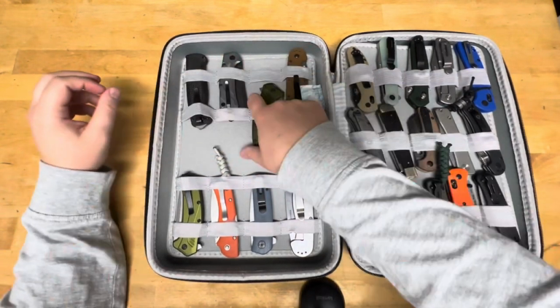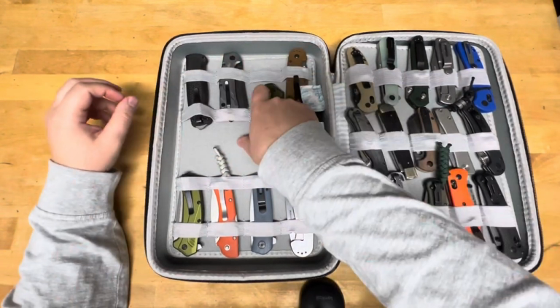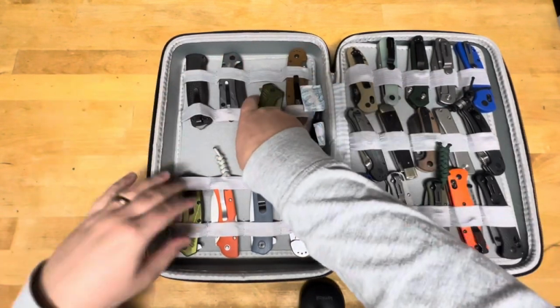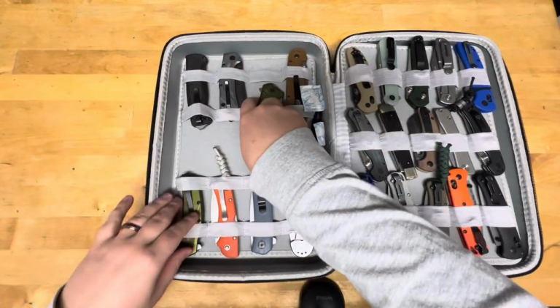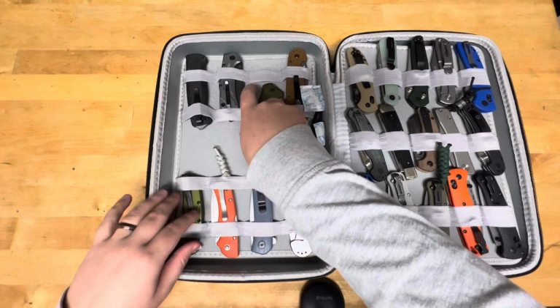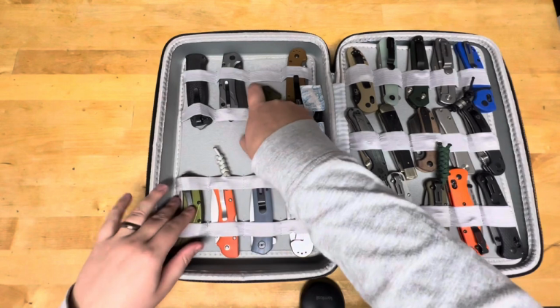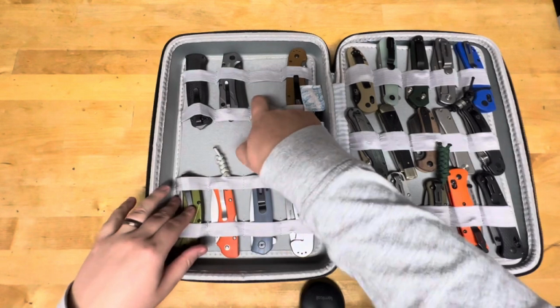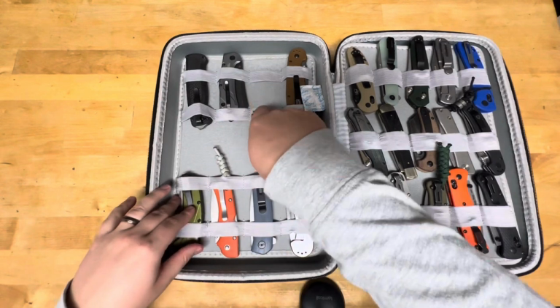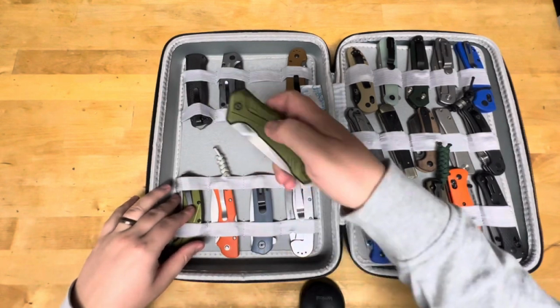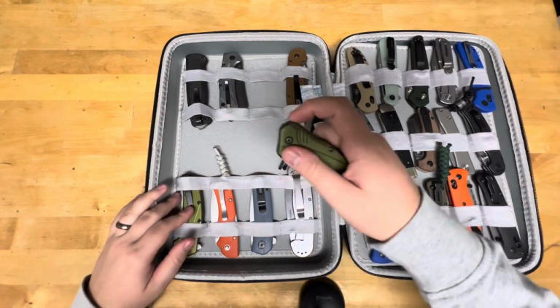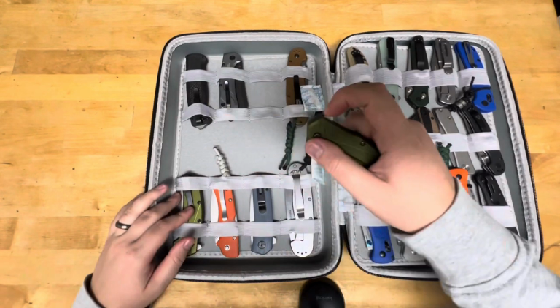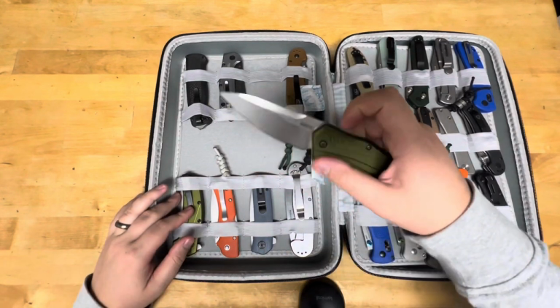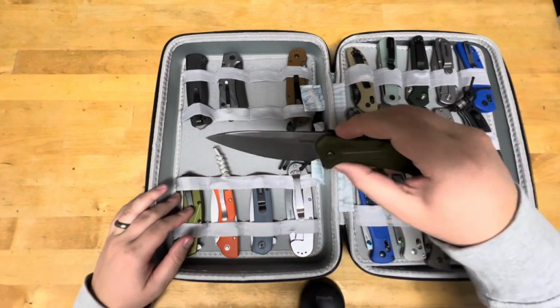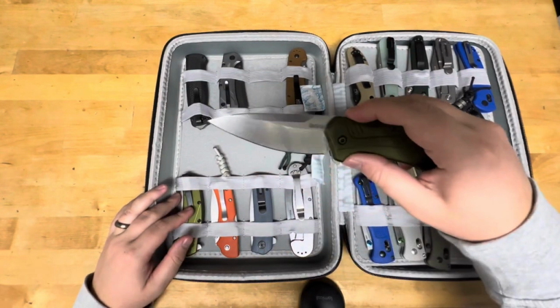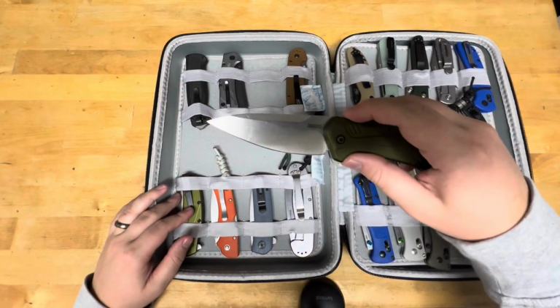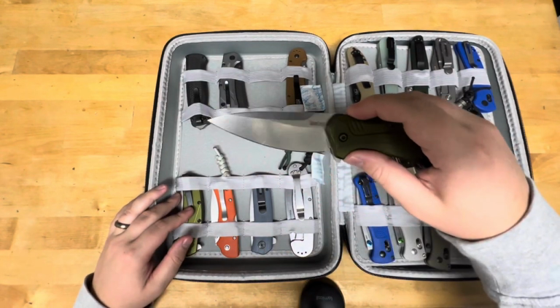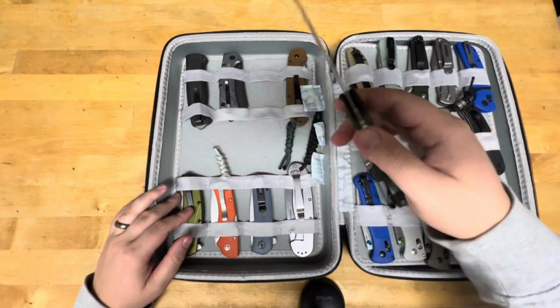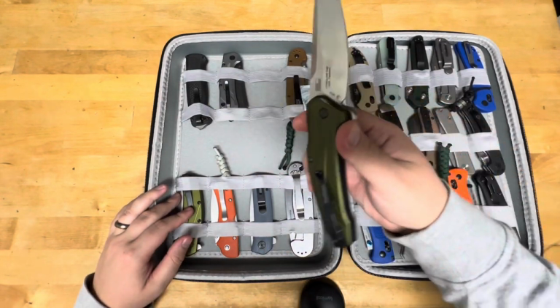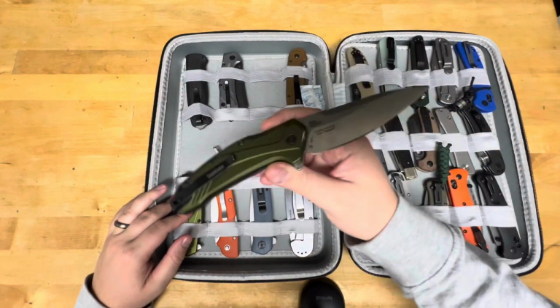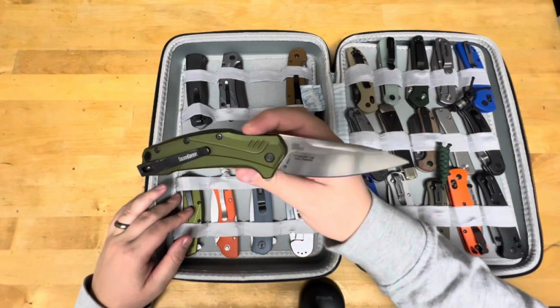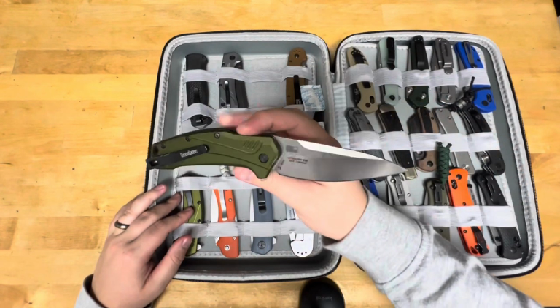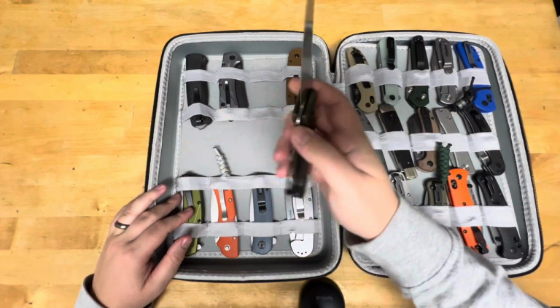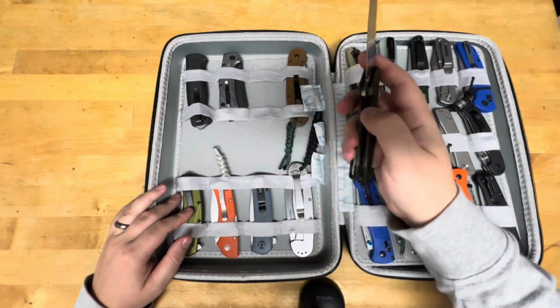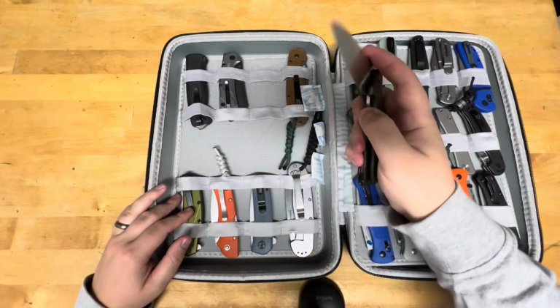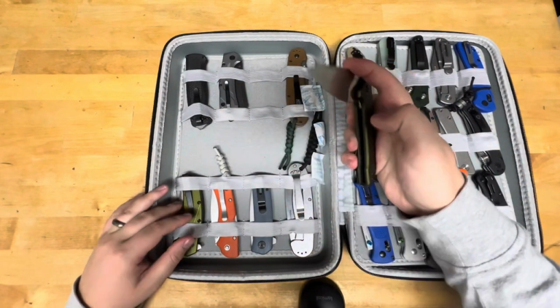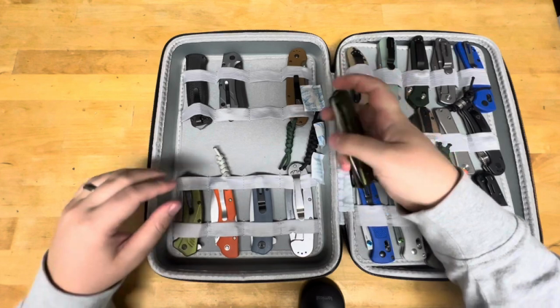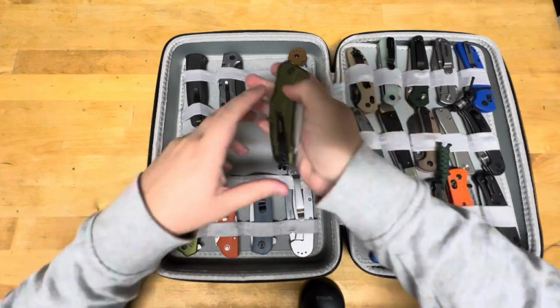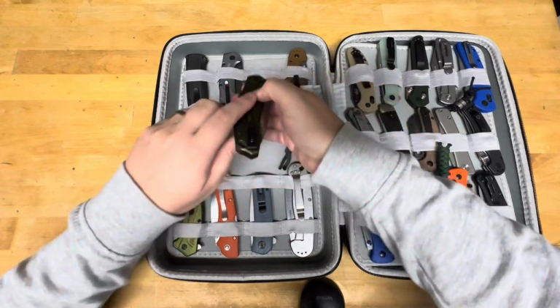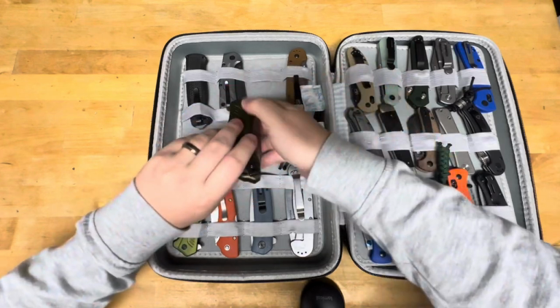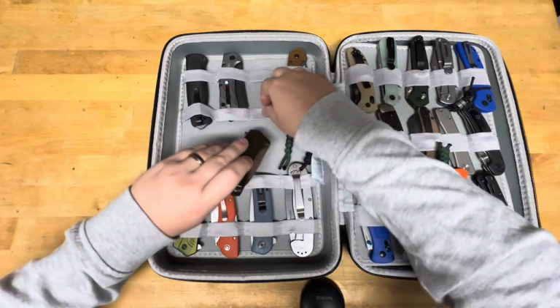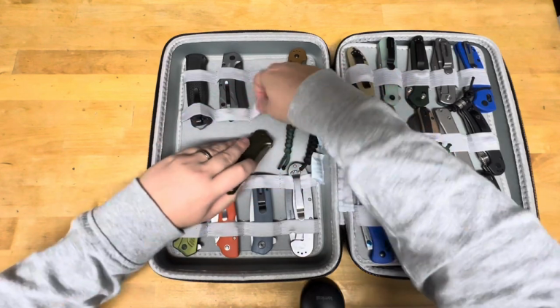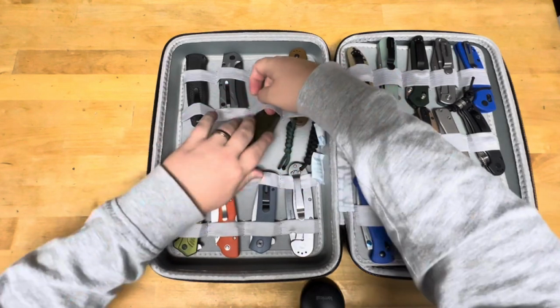These two are the same — they're both 20CV Kershaw Lynx. No need to really pull both of them out.